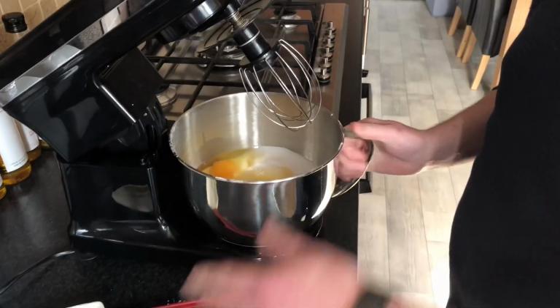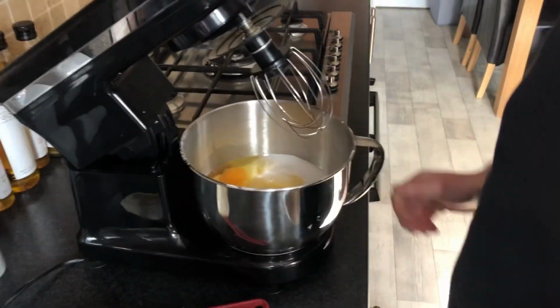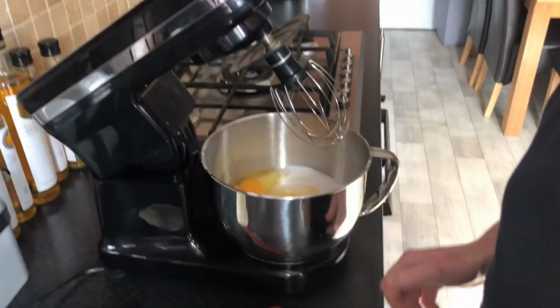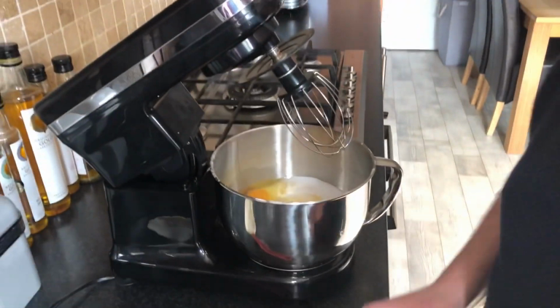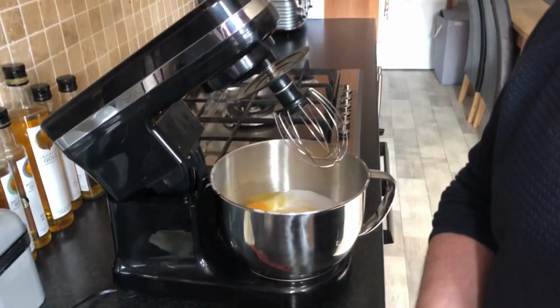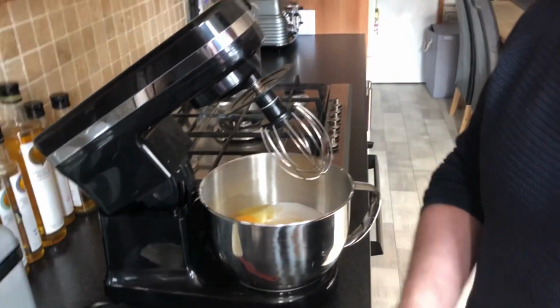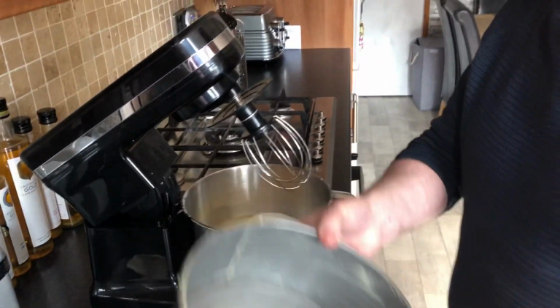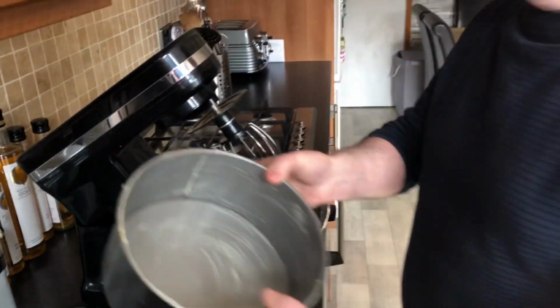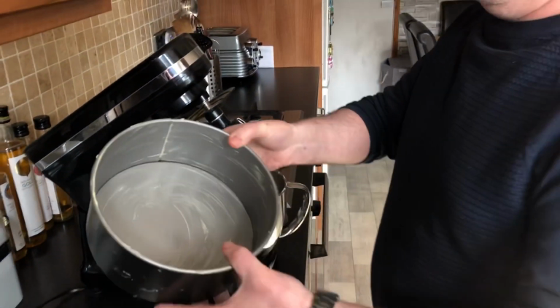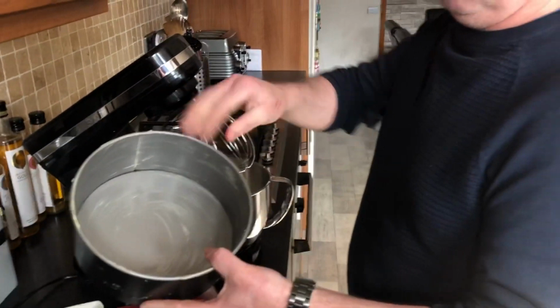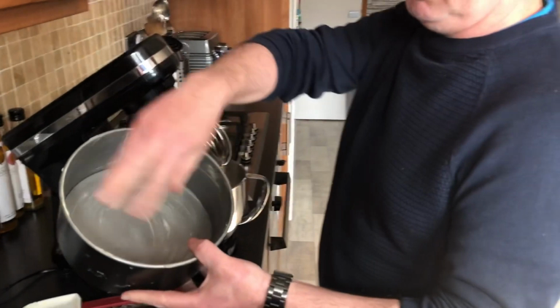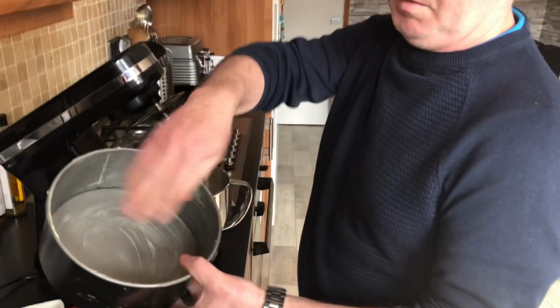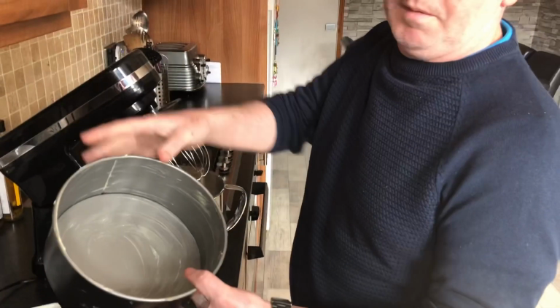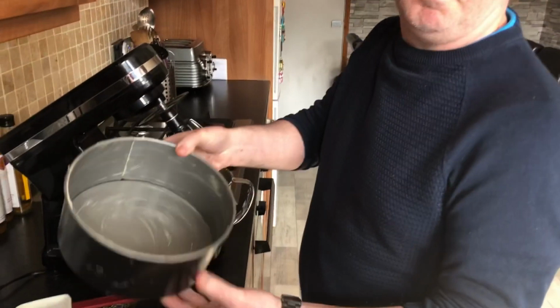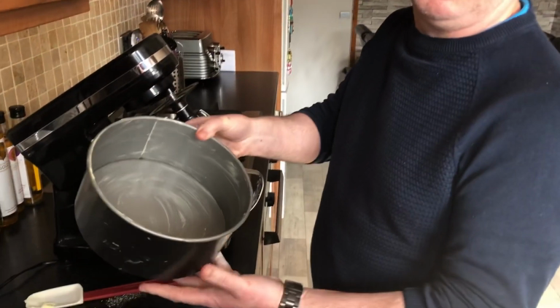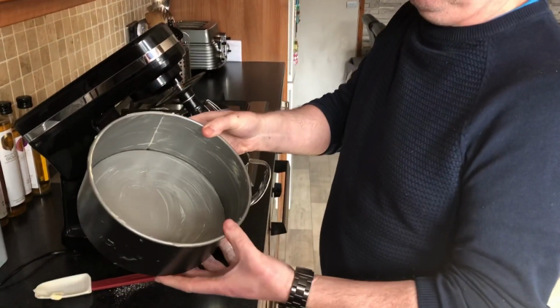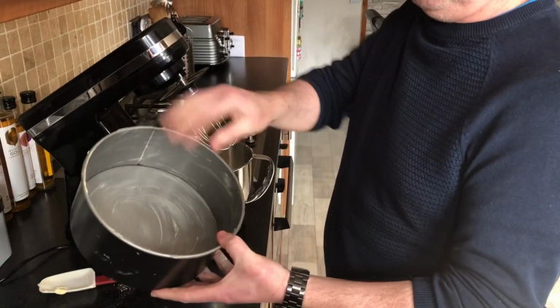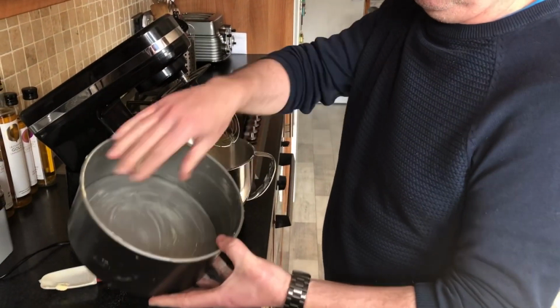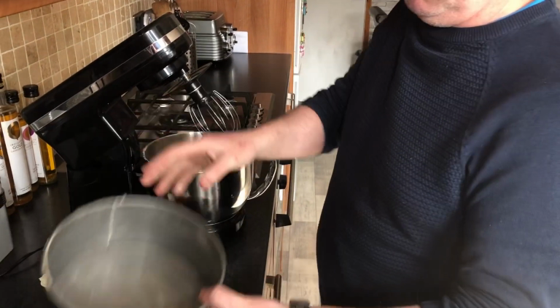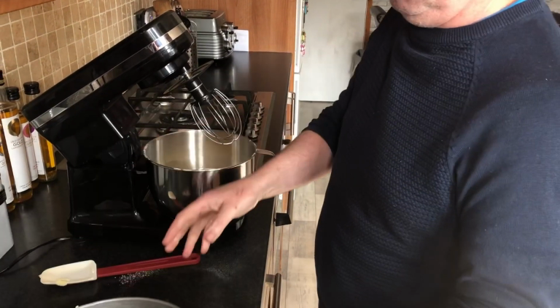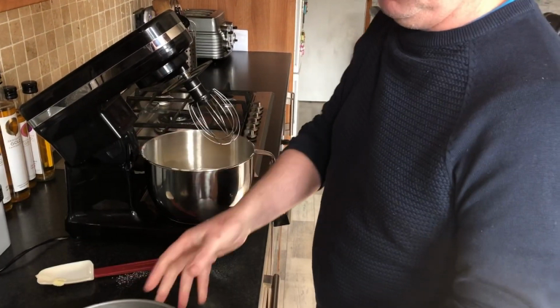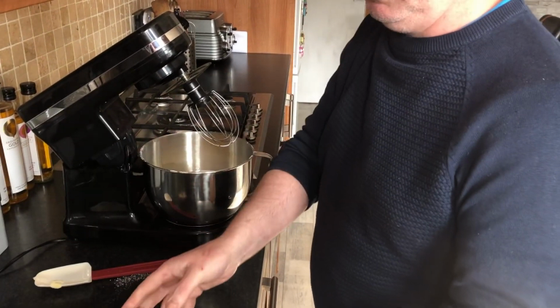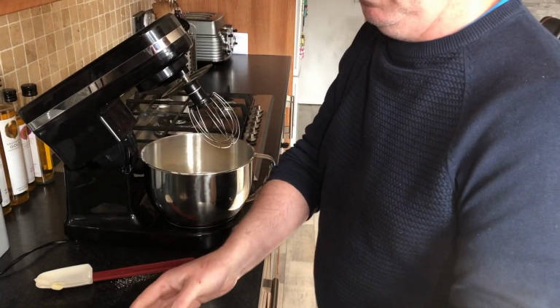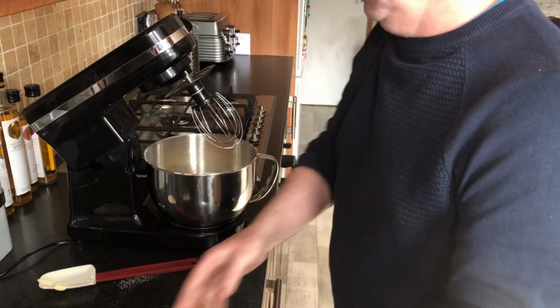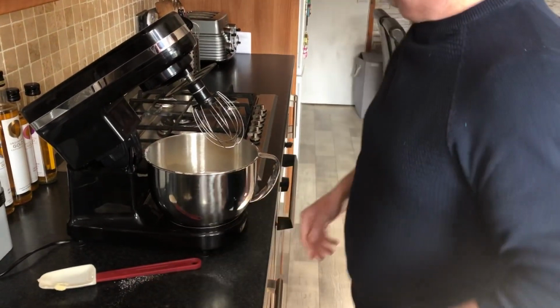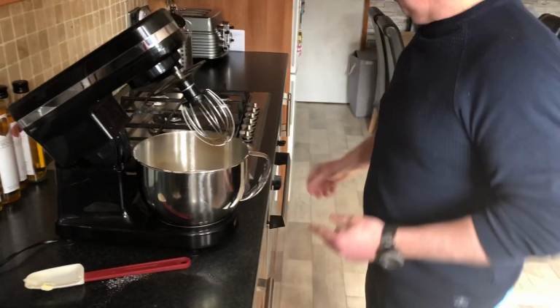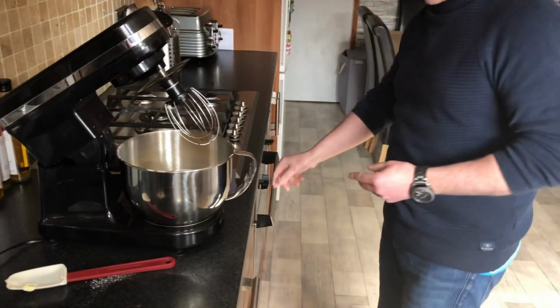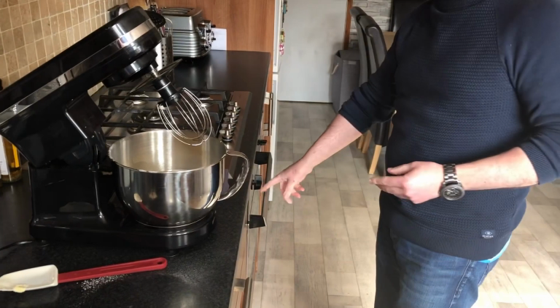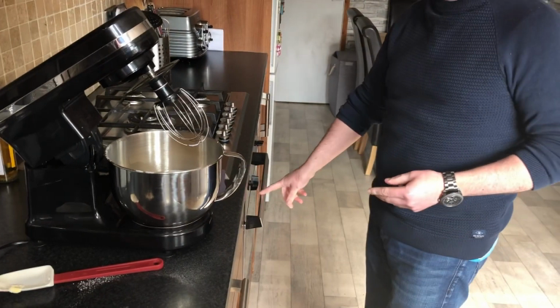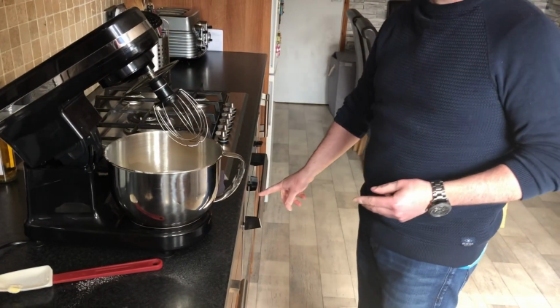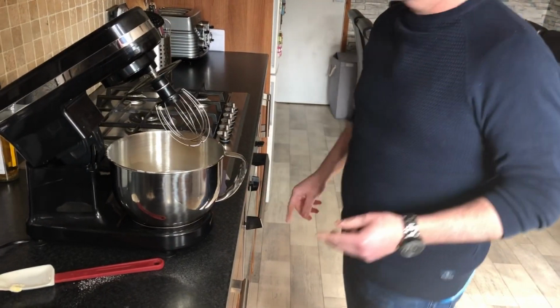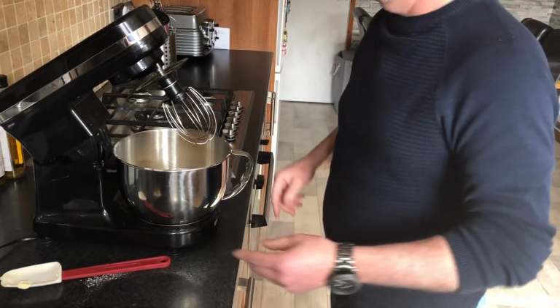Before we start mixing, just to let you know you have to make sure you've got your cake tin all buttered and ready to go before you start. Plus you've got your oven on at 180 degrees.